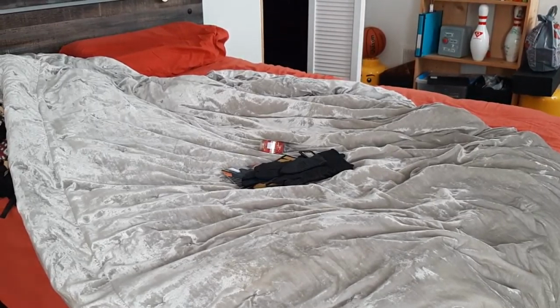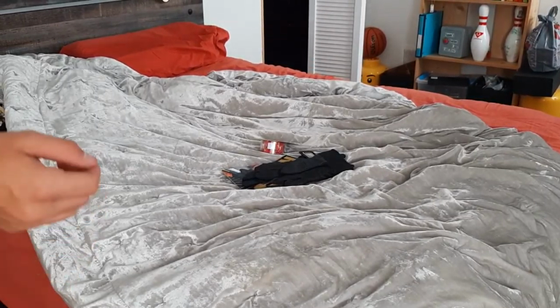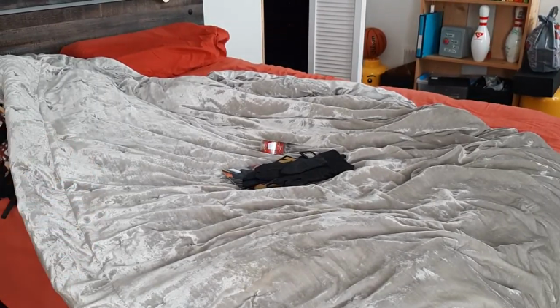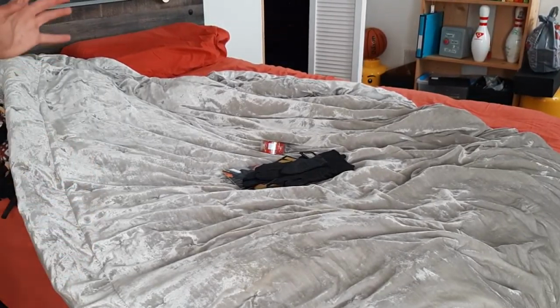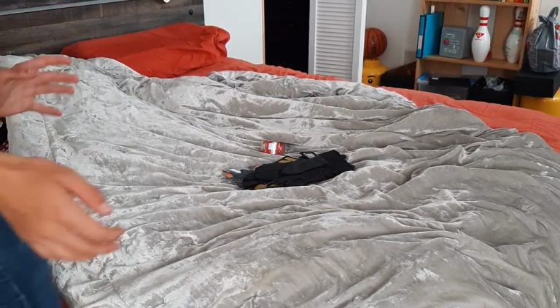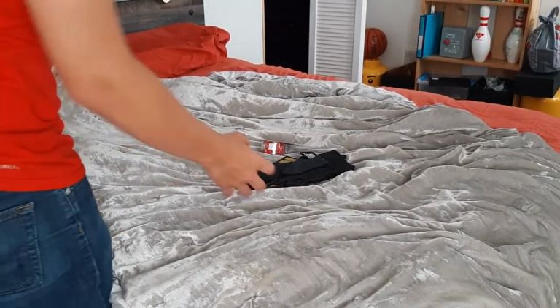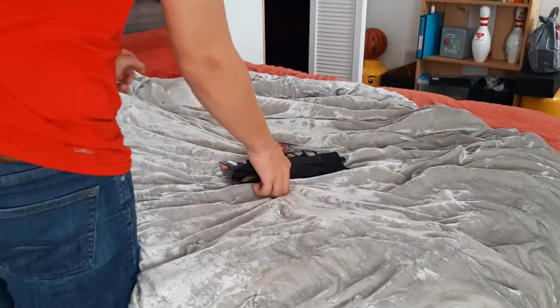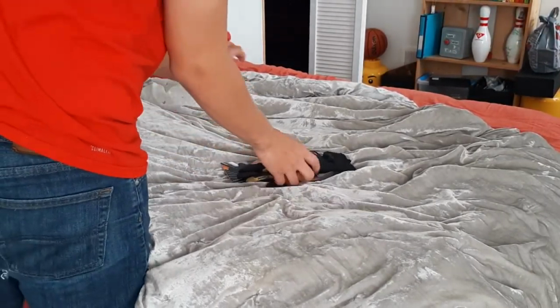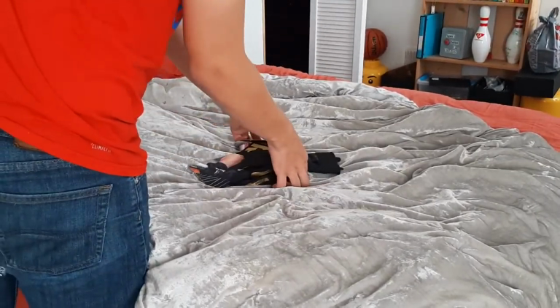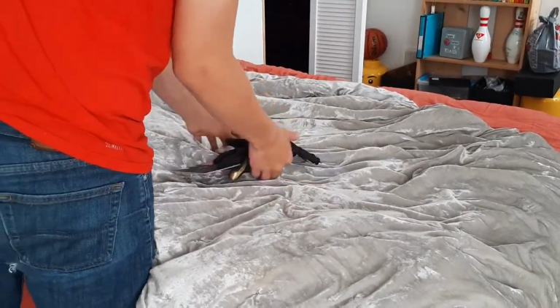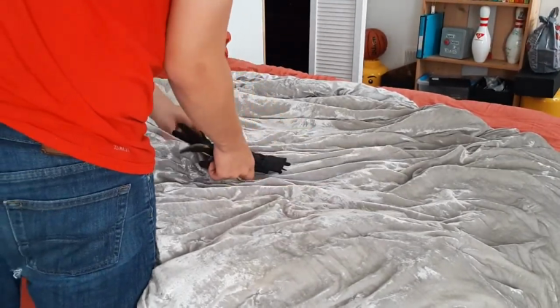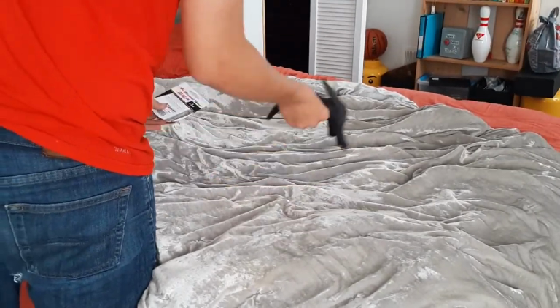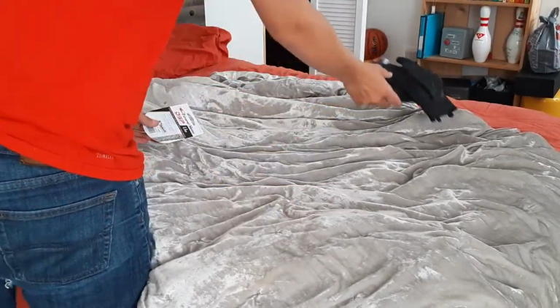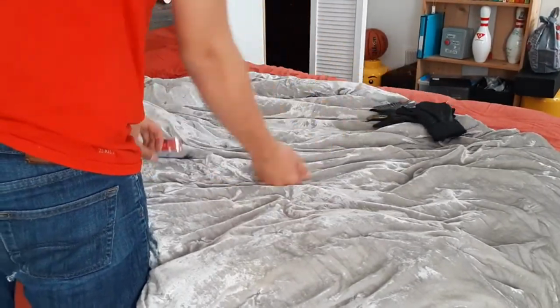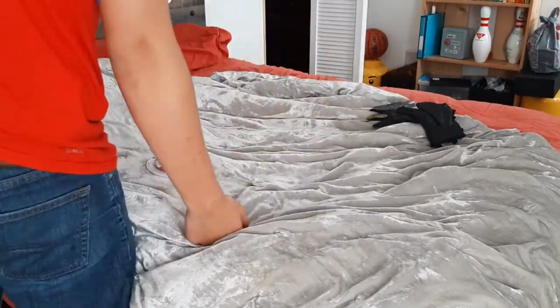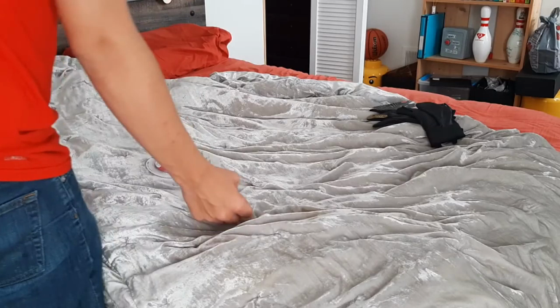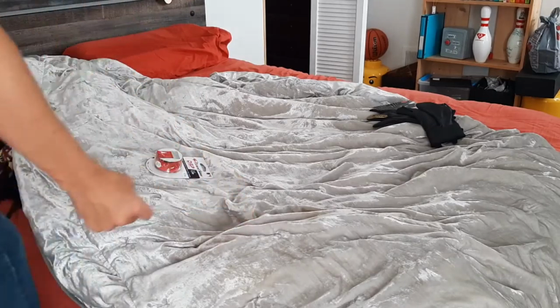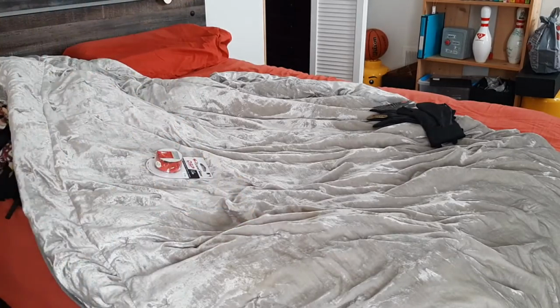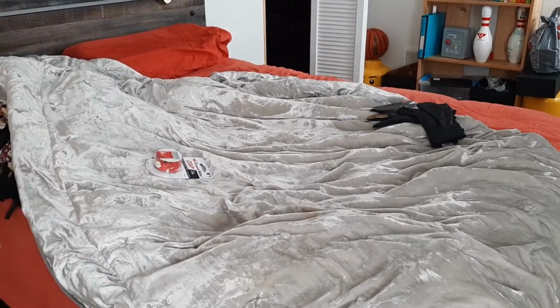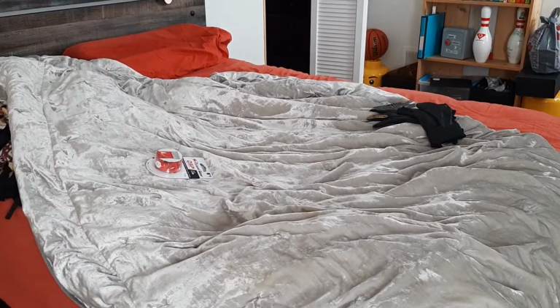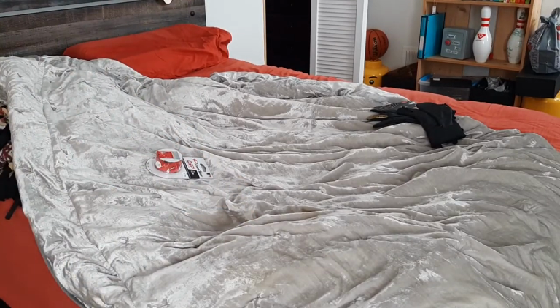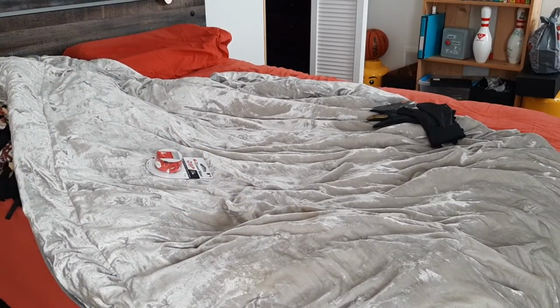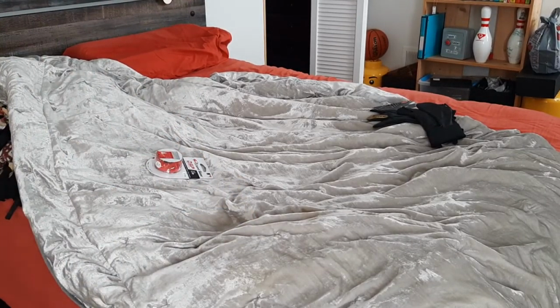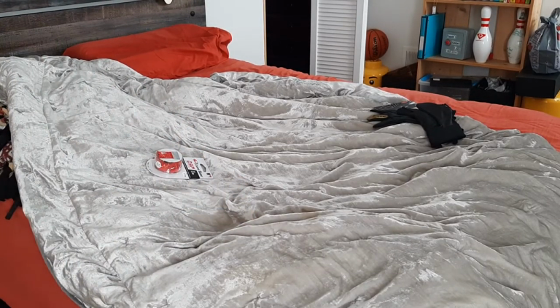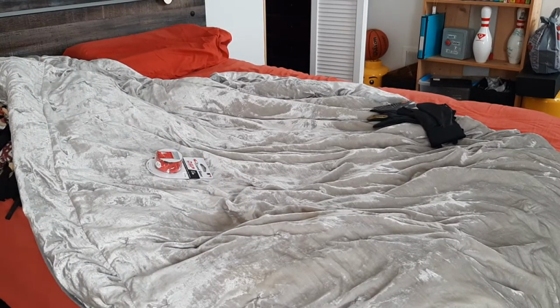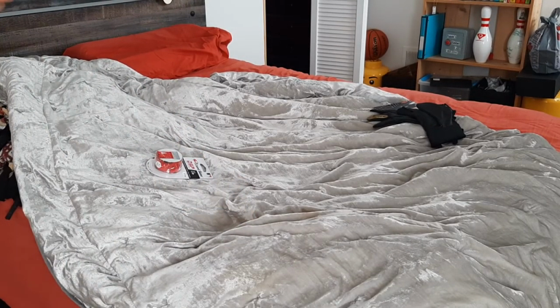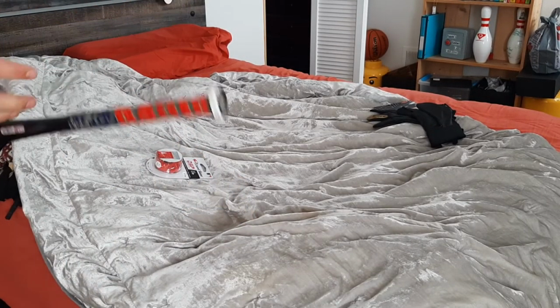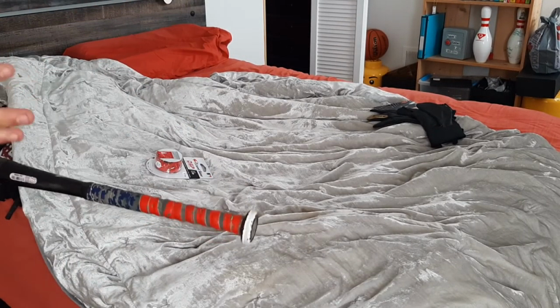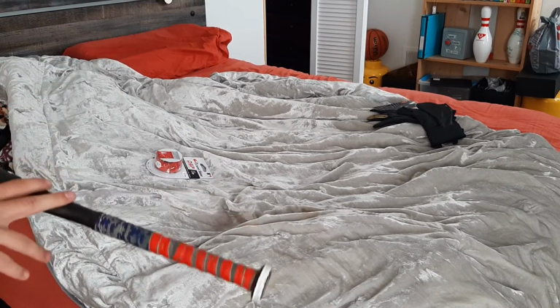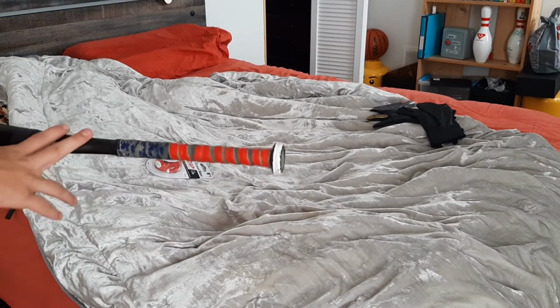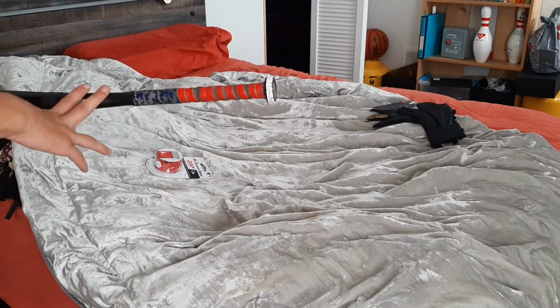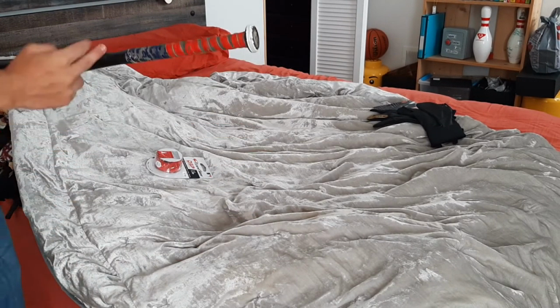Hello everyone, it's Nathan here back with another video. Today I'm going to be showing you guys how to change your grip on your baseball bat.